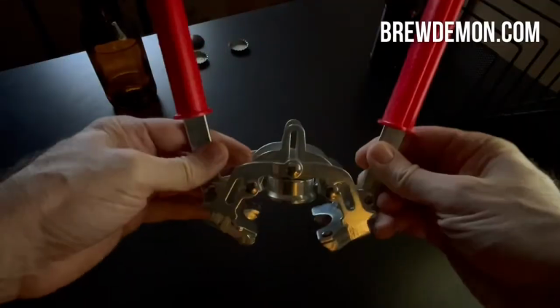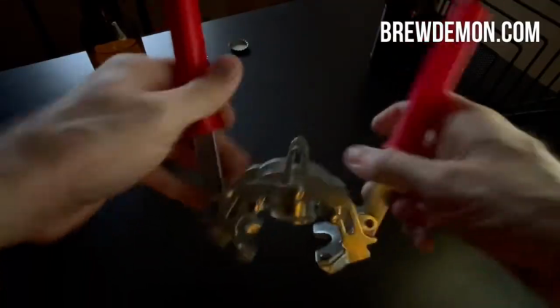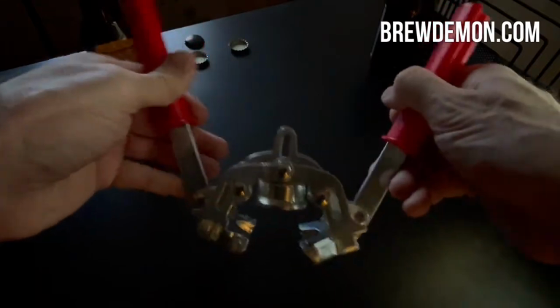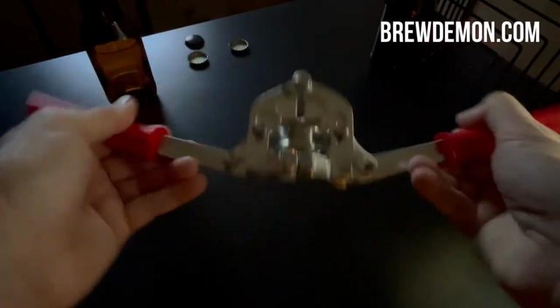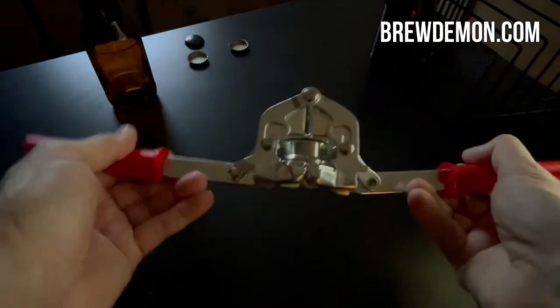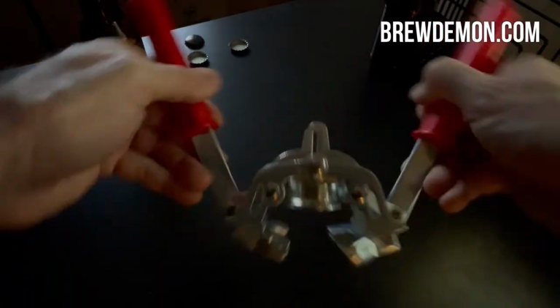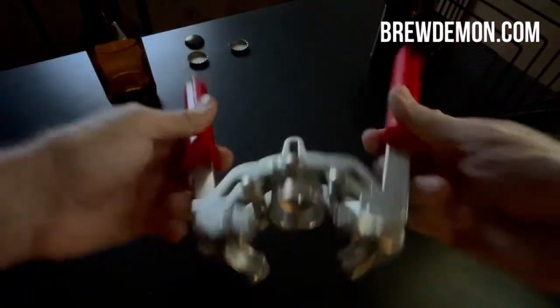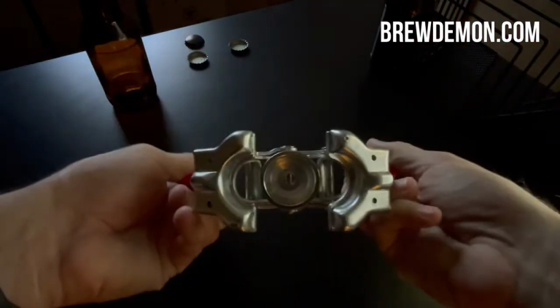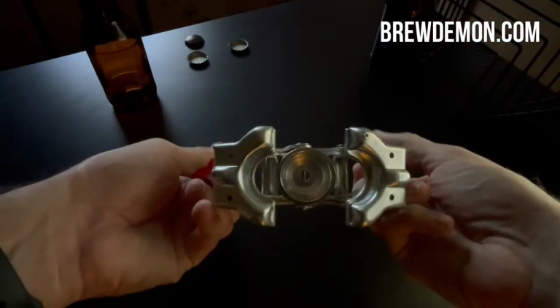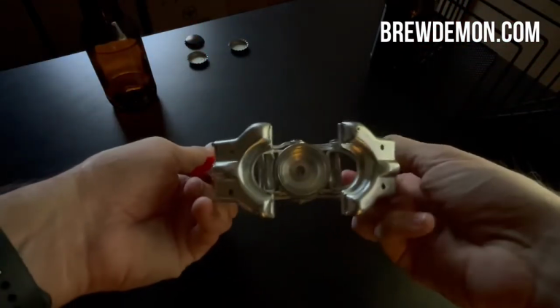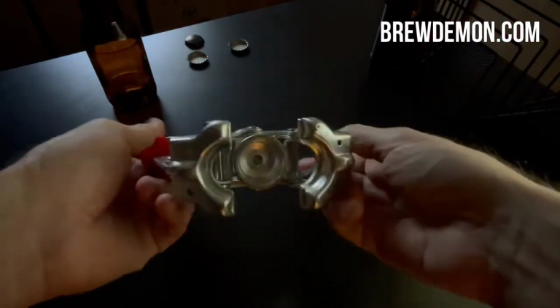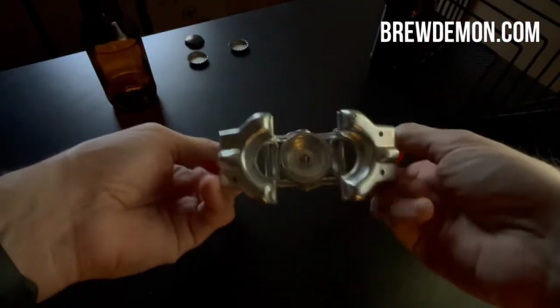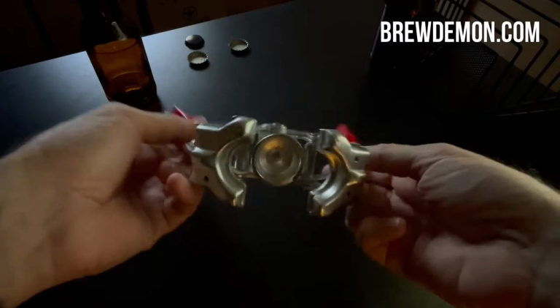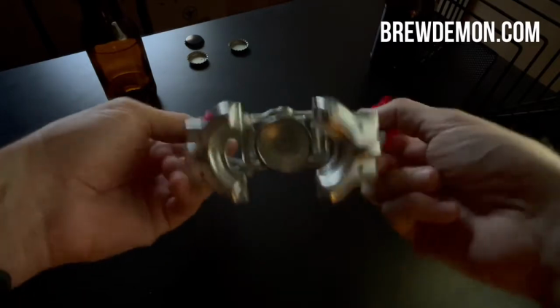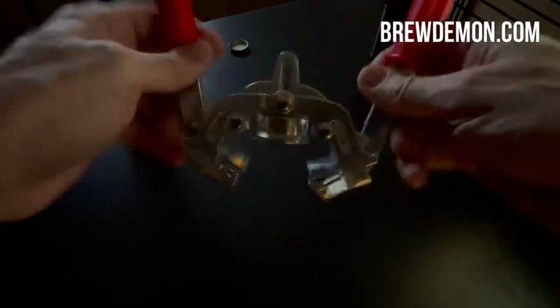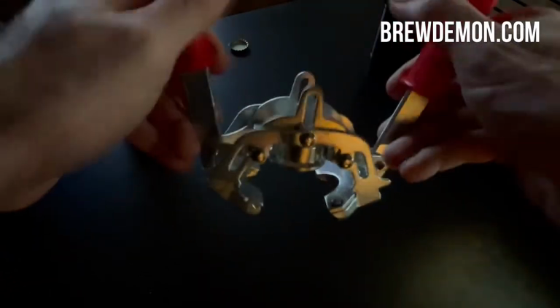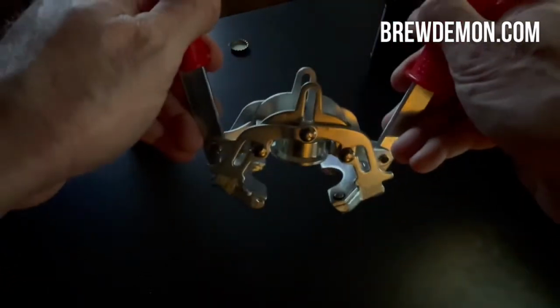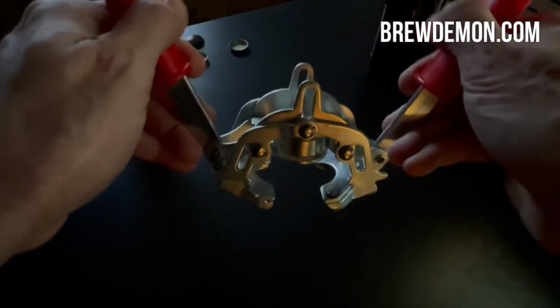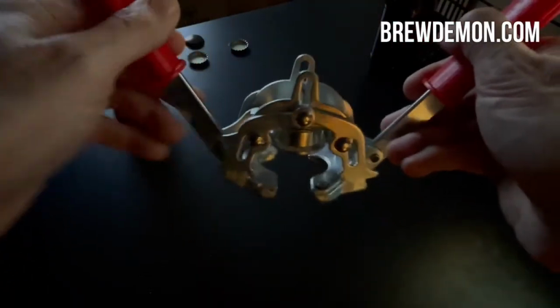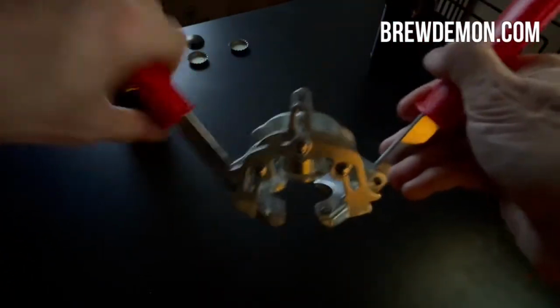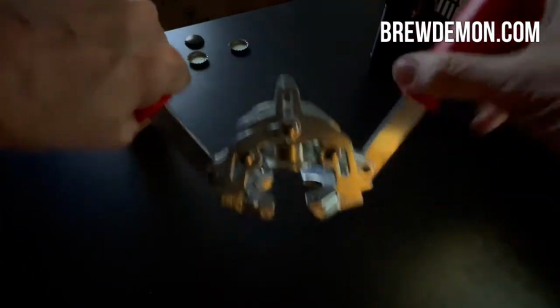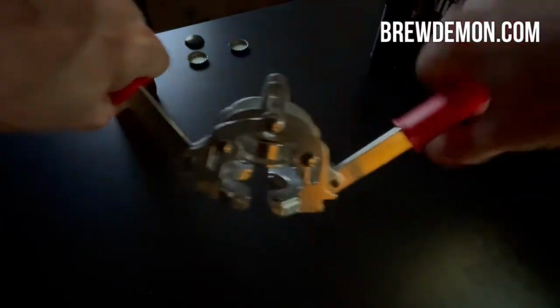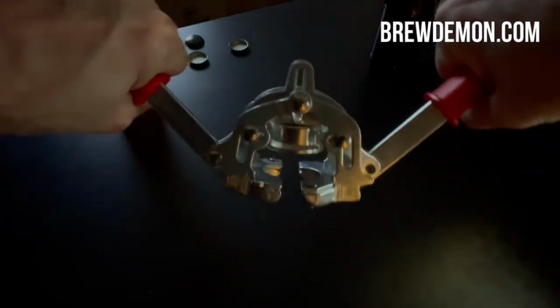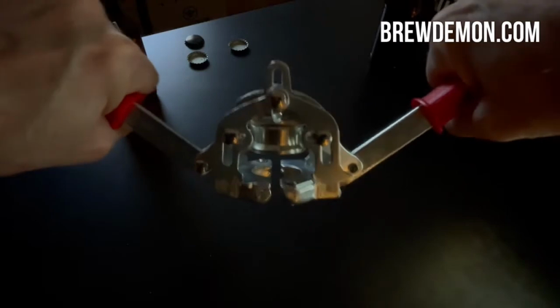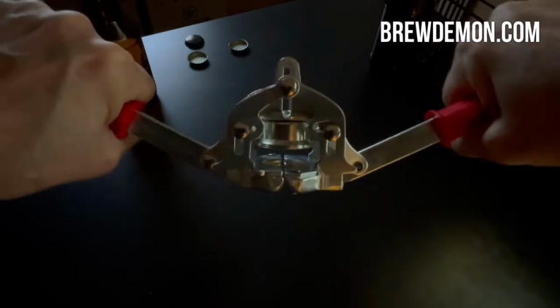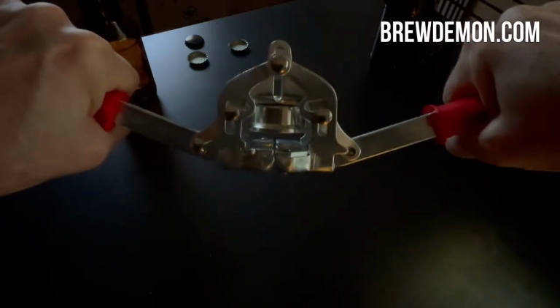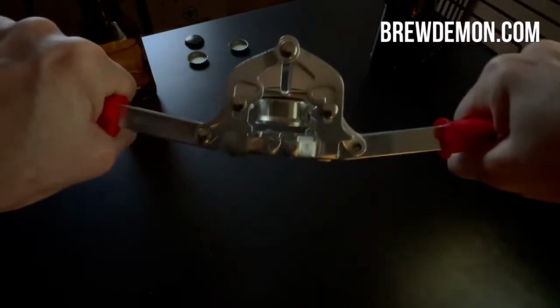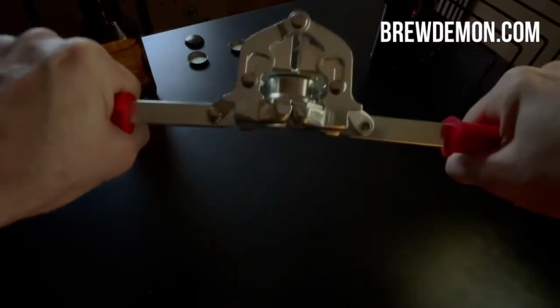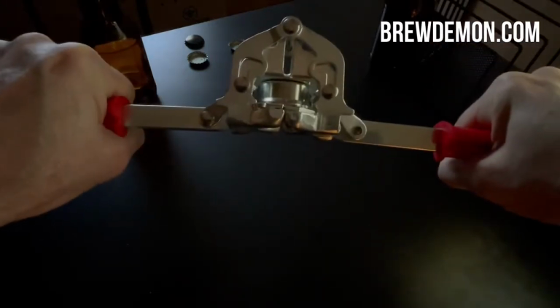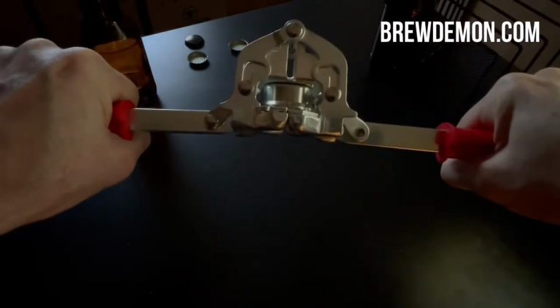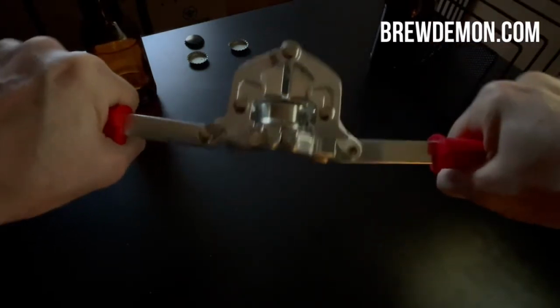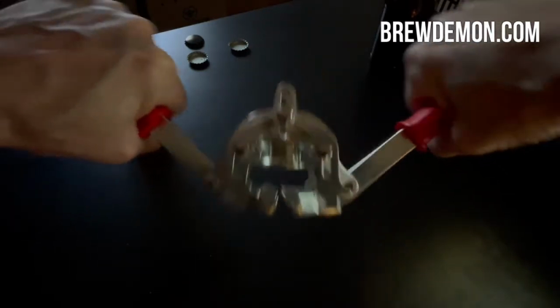Pretty straightforward design. It goes just like that. You're going to put the cap on top of your bottle, and then what you do is you bring down the handles gently and it will pull up and put the cap on nice and tight on your bottle.